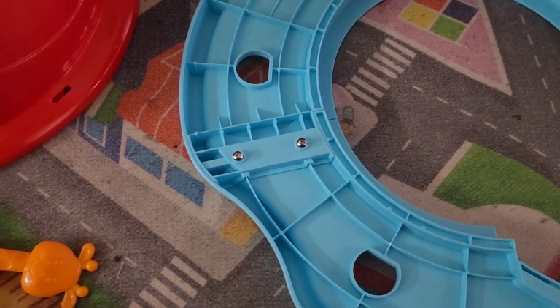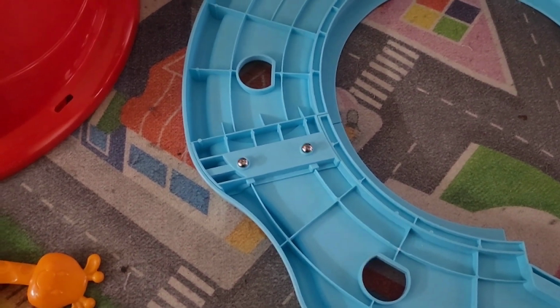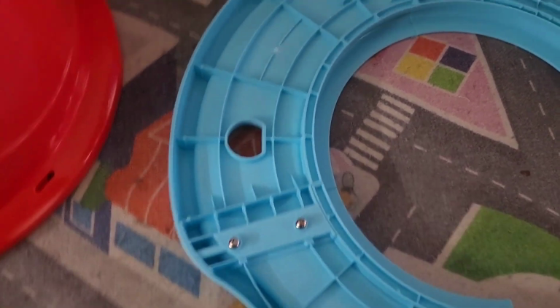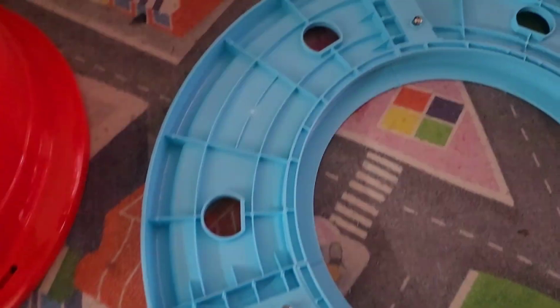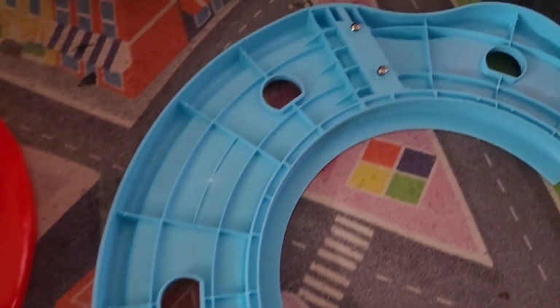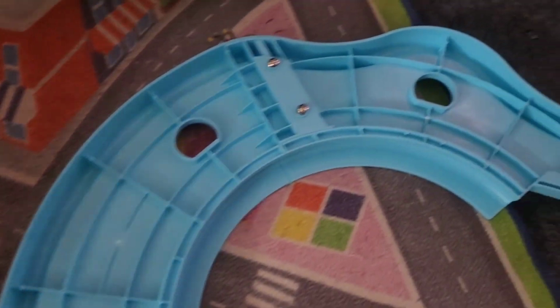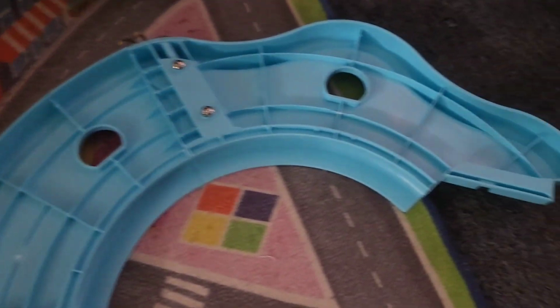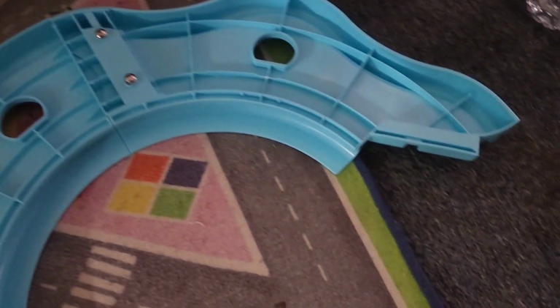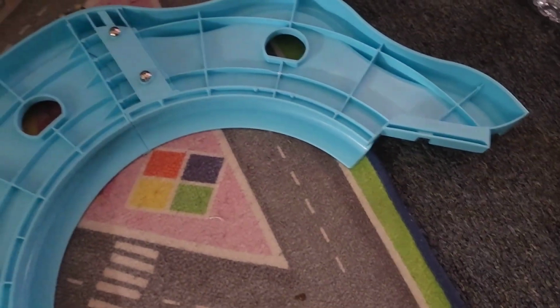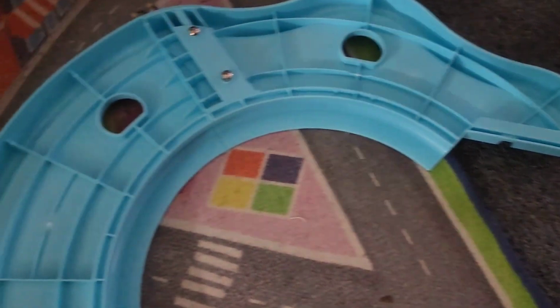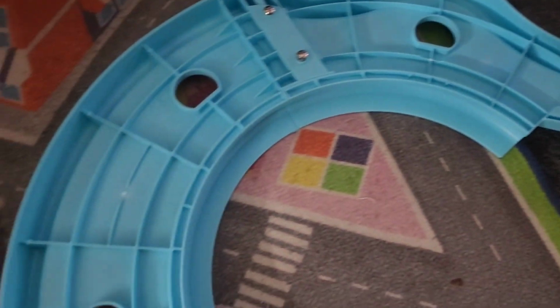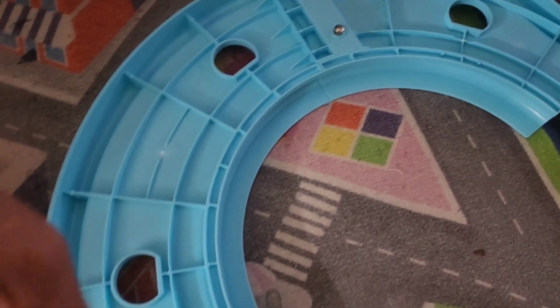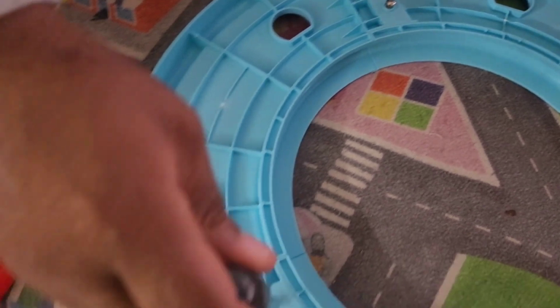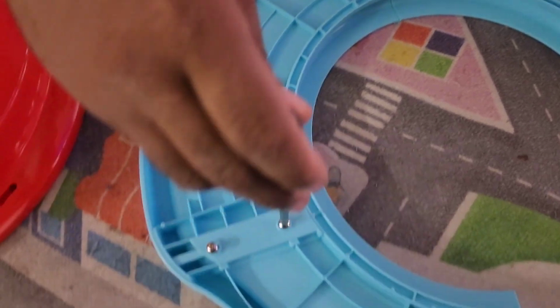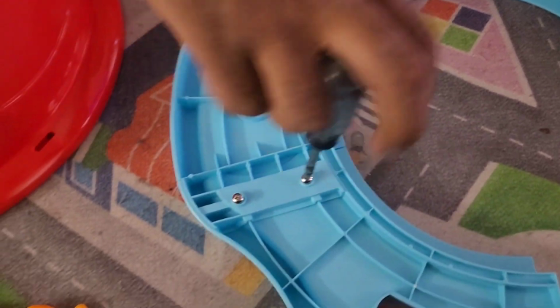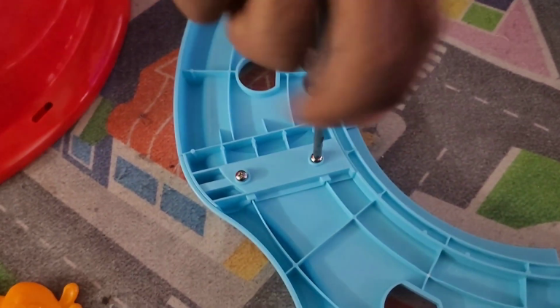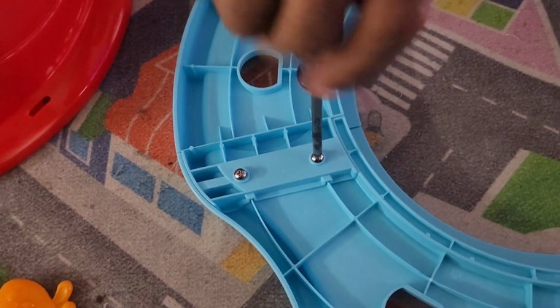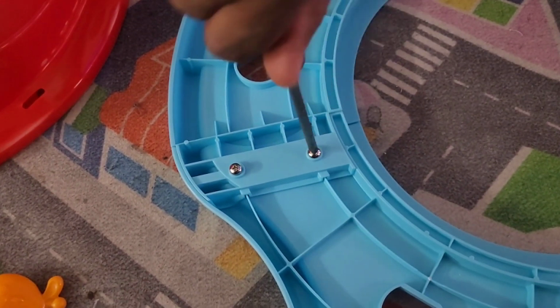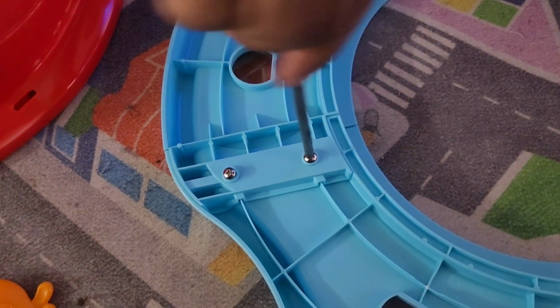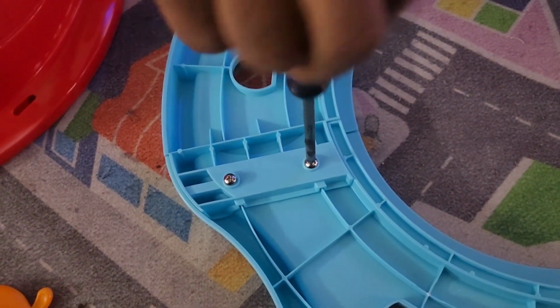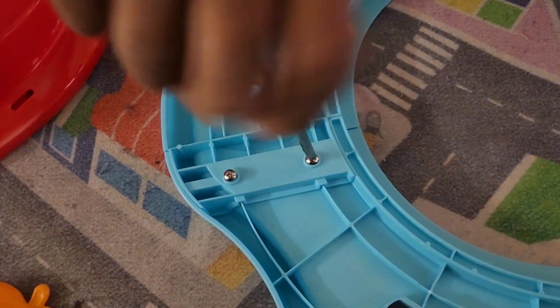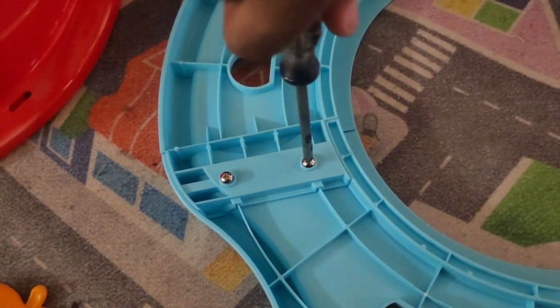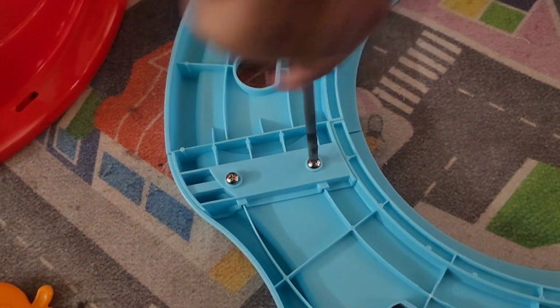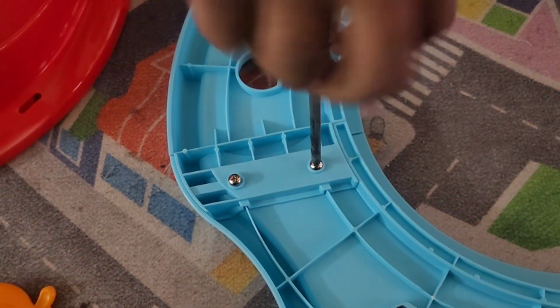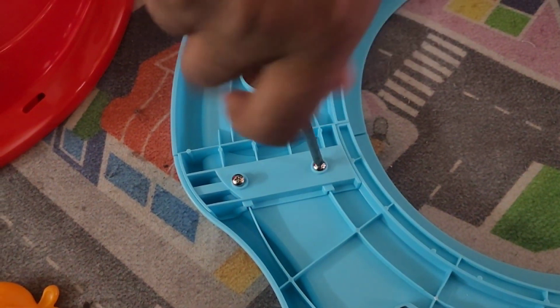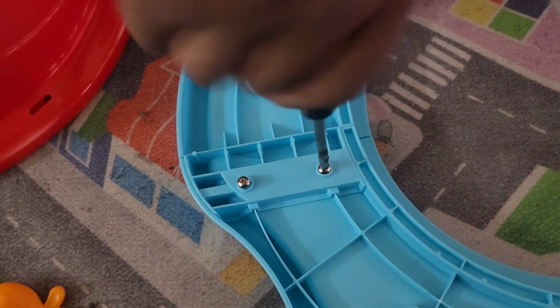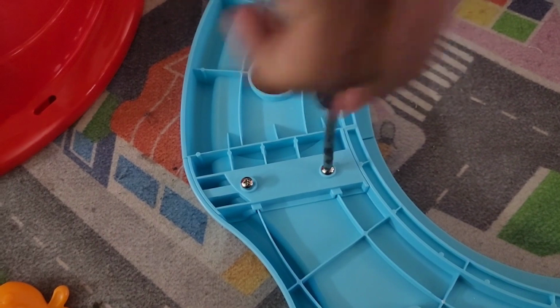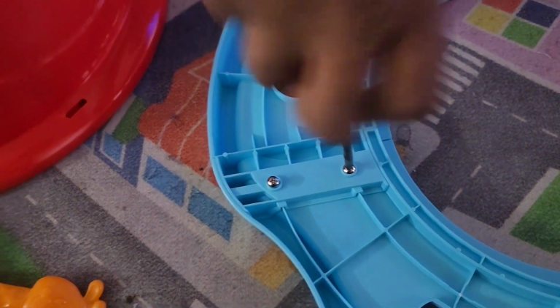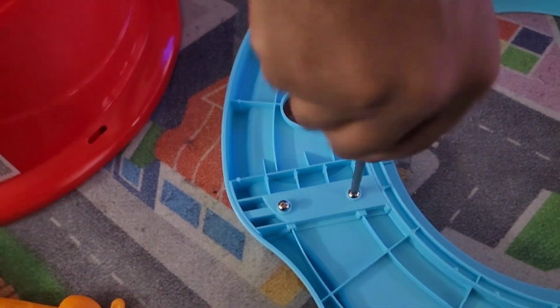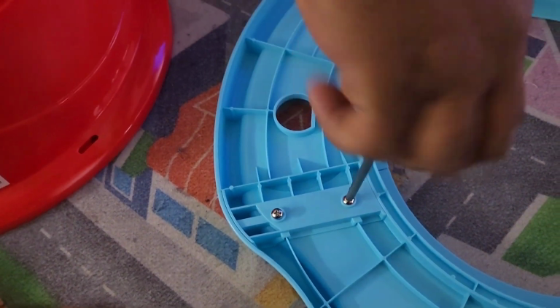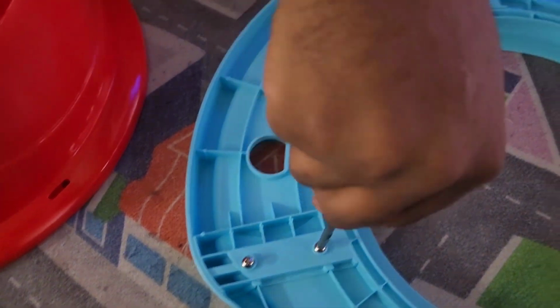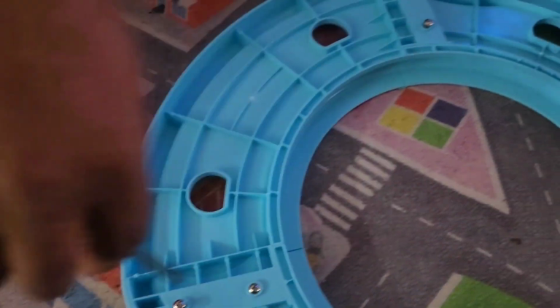So this is how you put it together. It's three pieces that you have to put together first with four screws, and all you need is a screwdriver to just screw it in just like this.